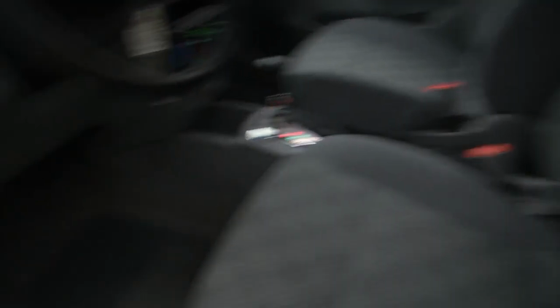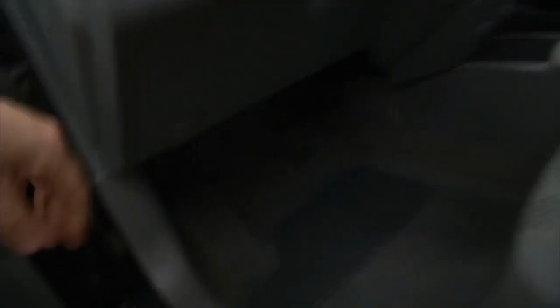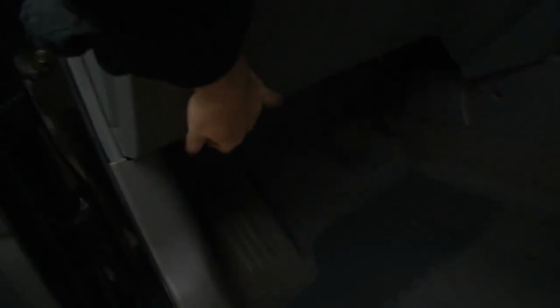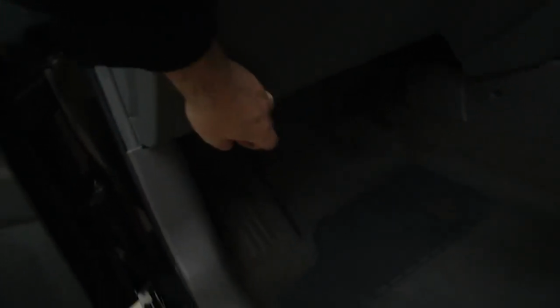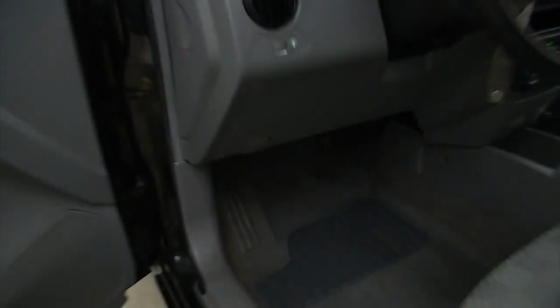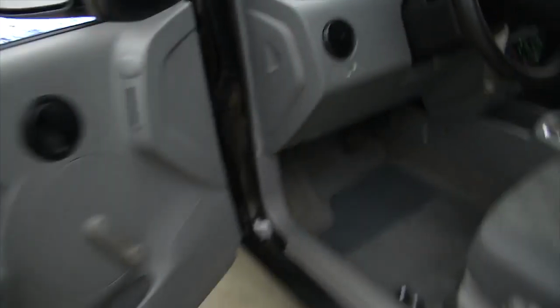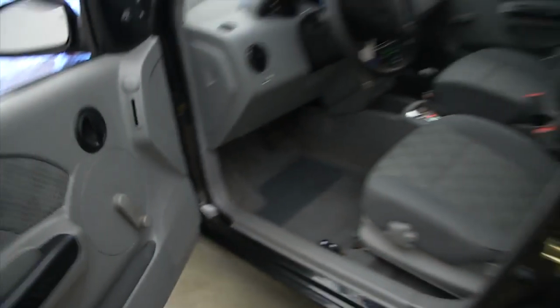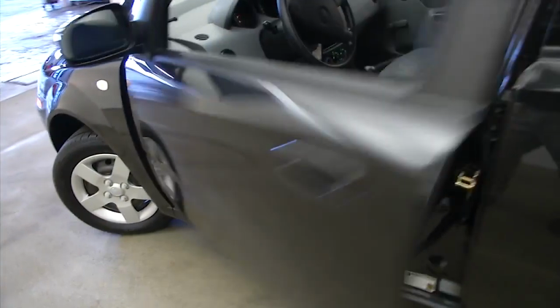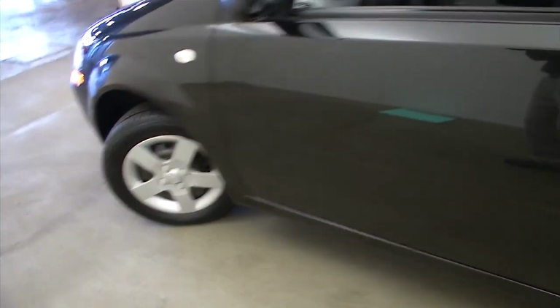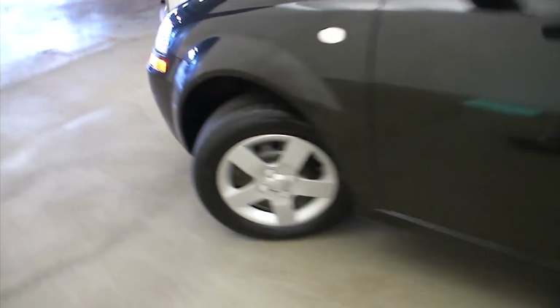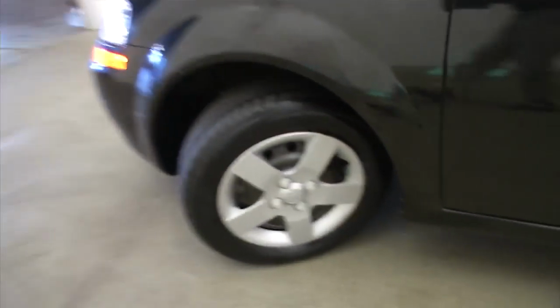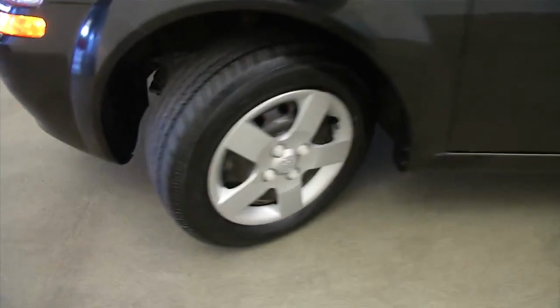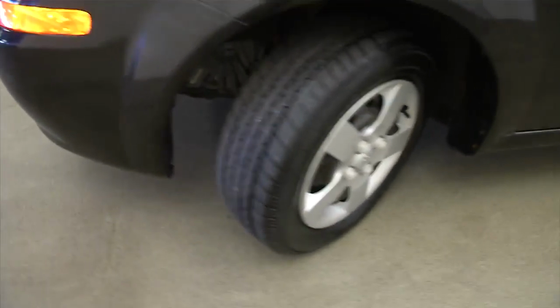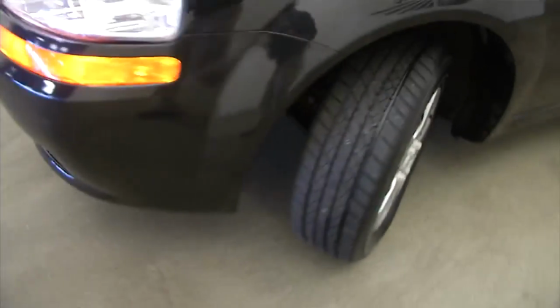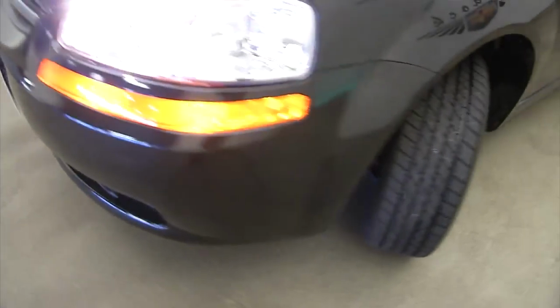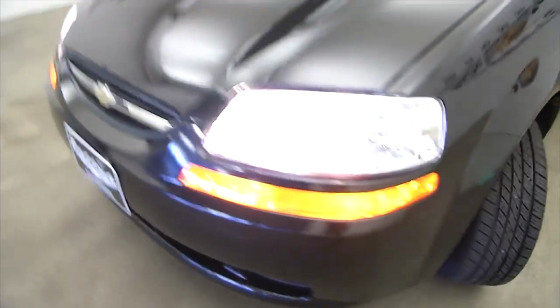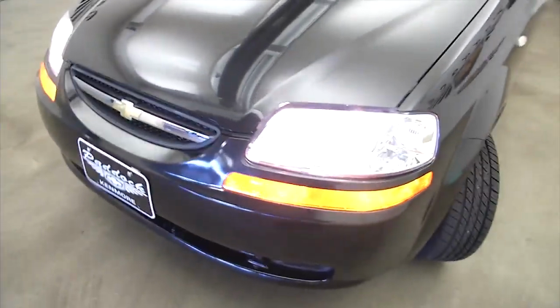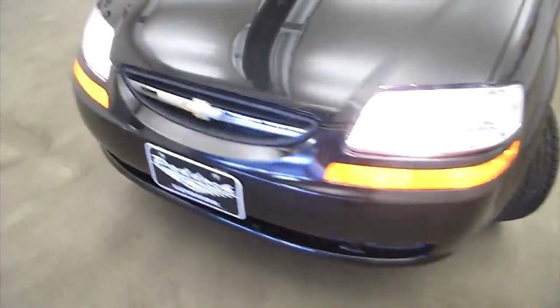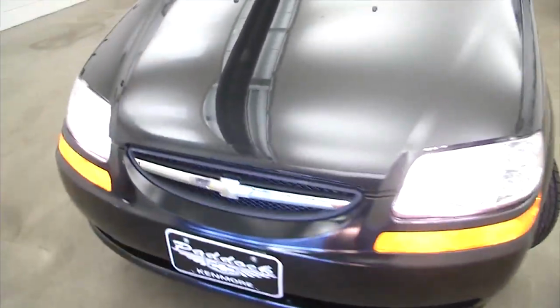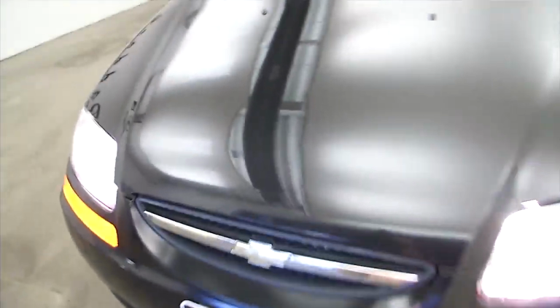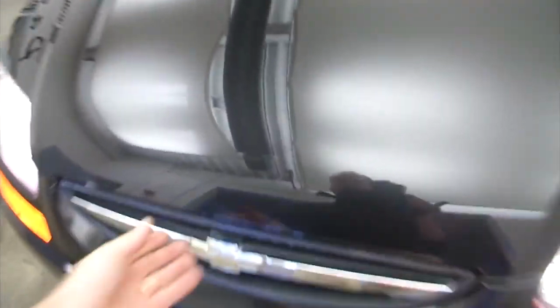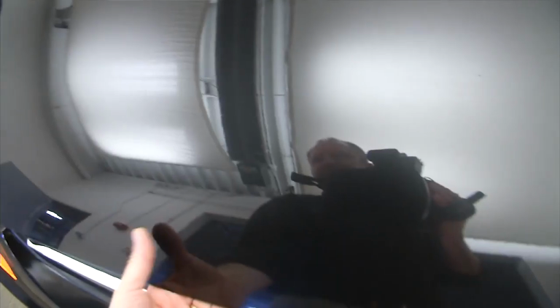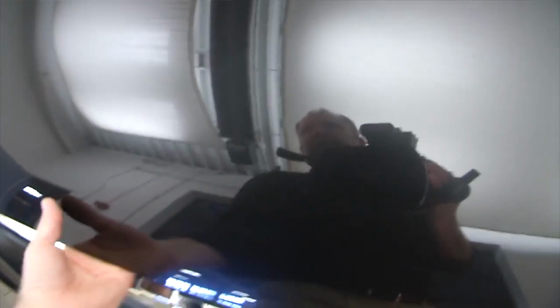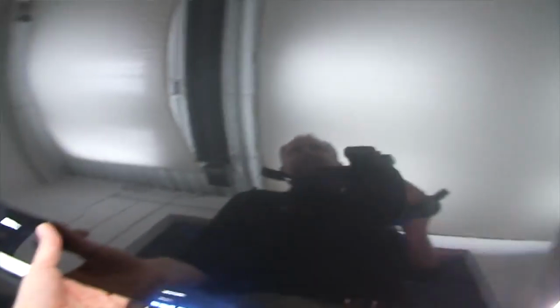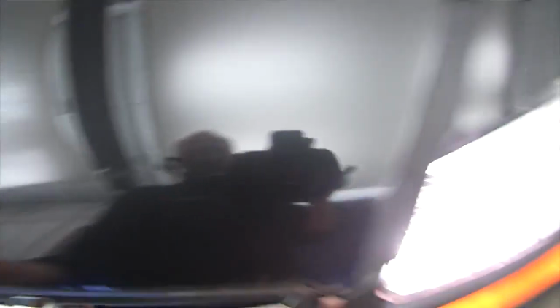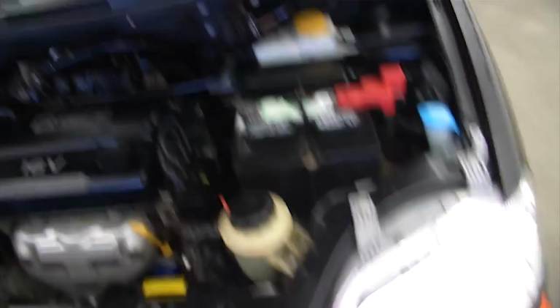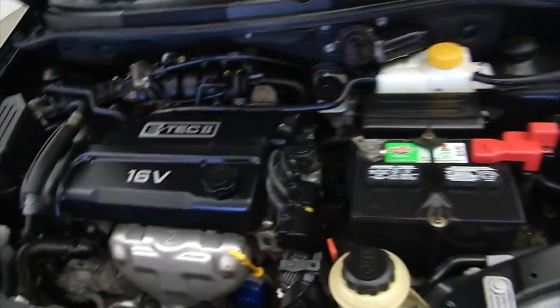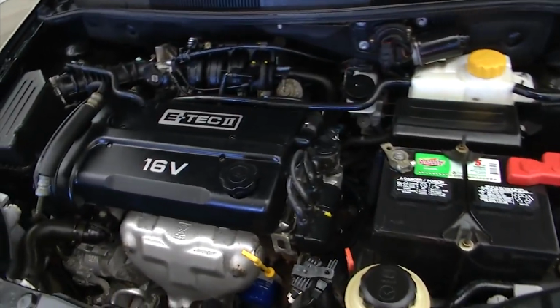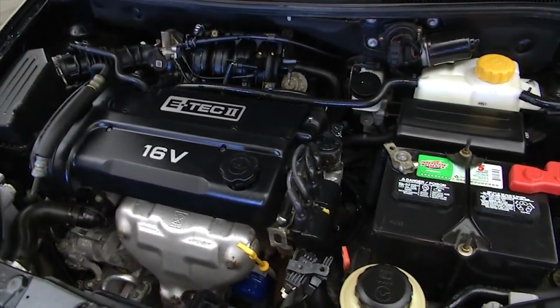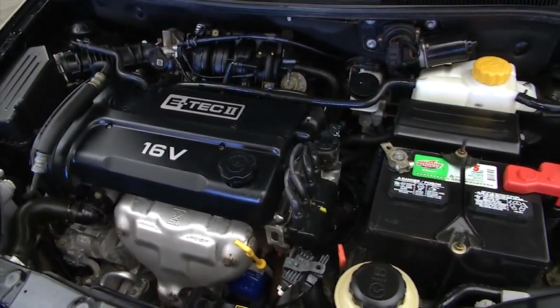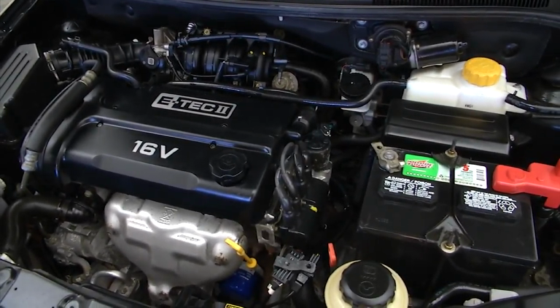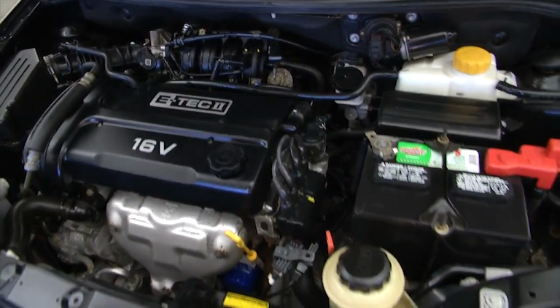Let's take a look under the hood. Steel wheels. The exterior paint's in really good condition on this Aveo. Chugging away.